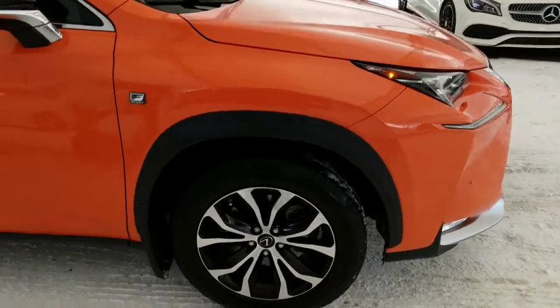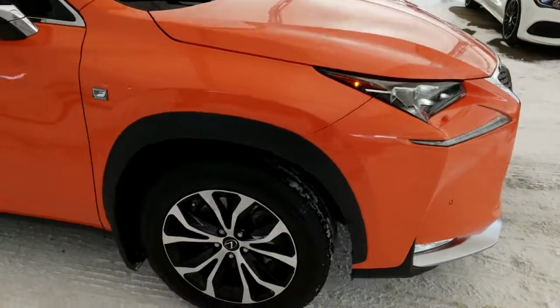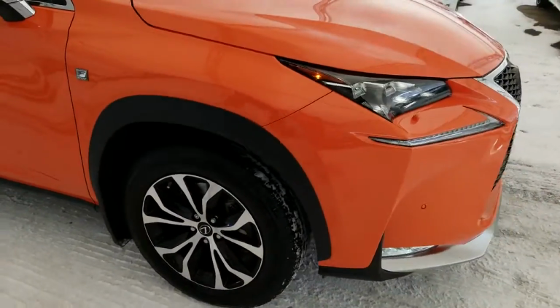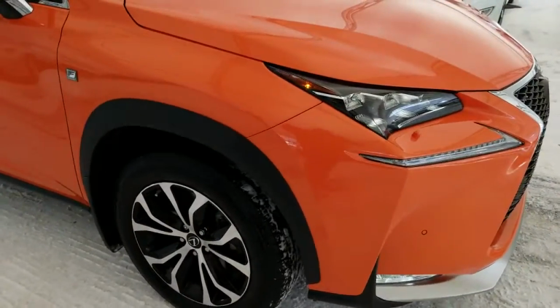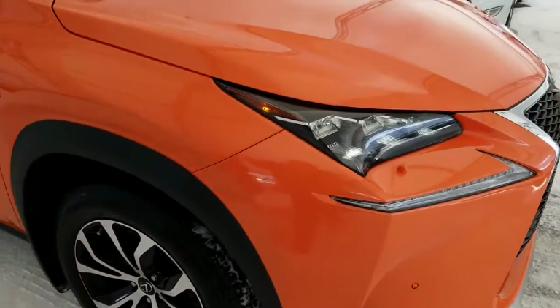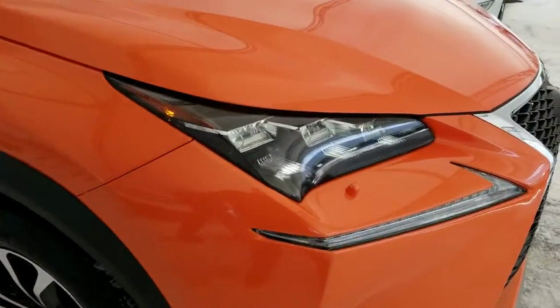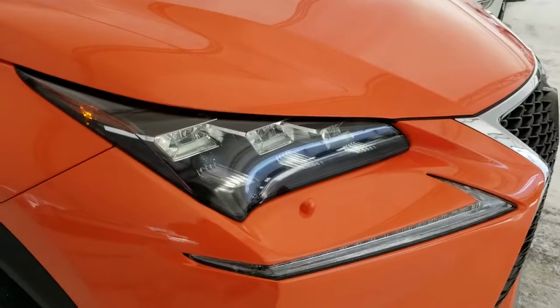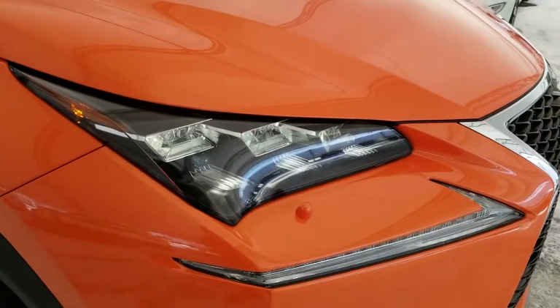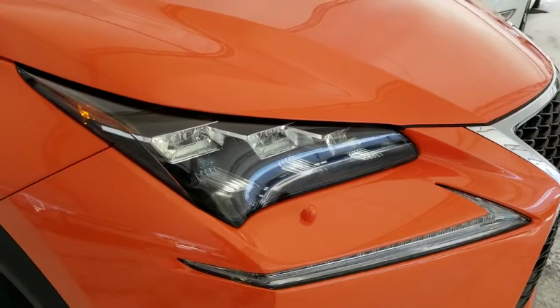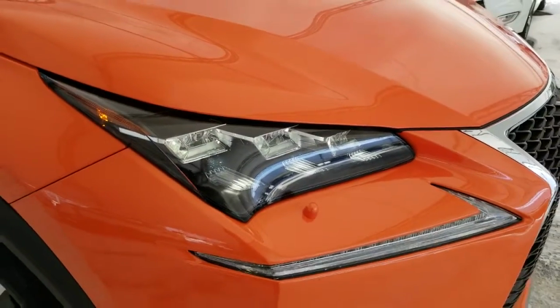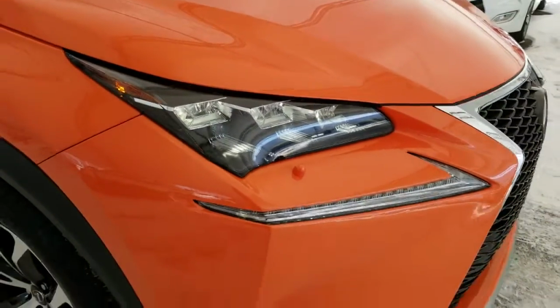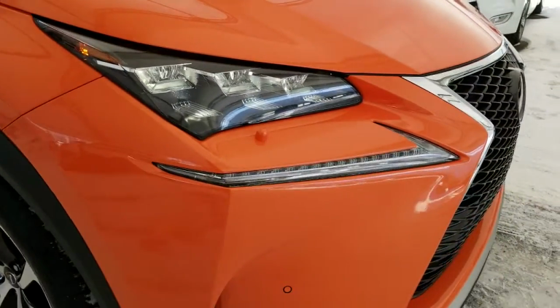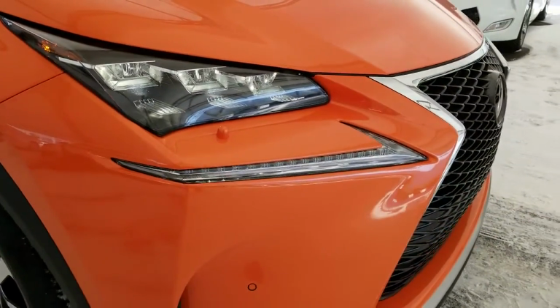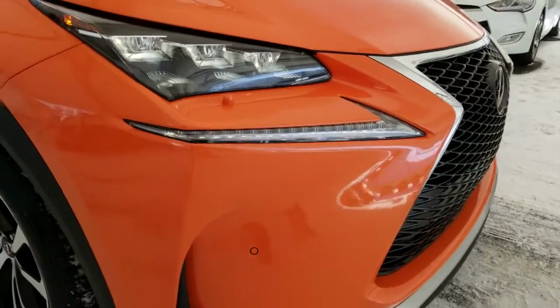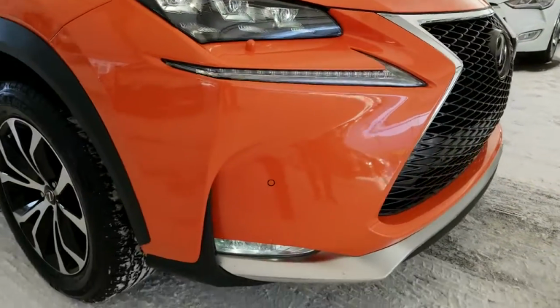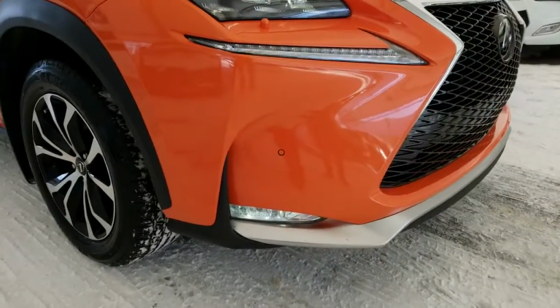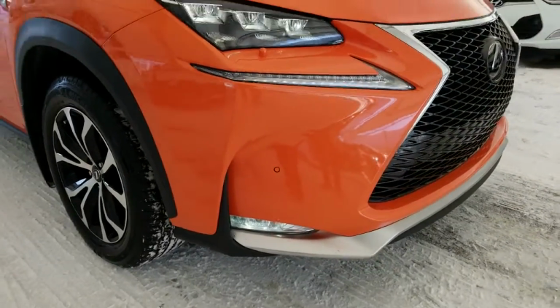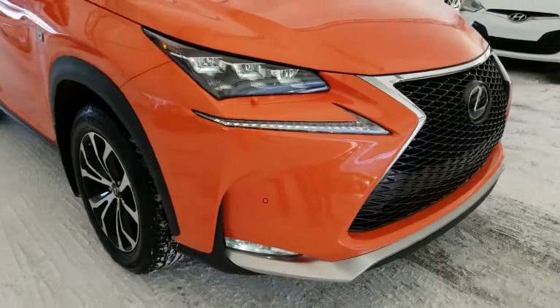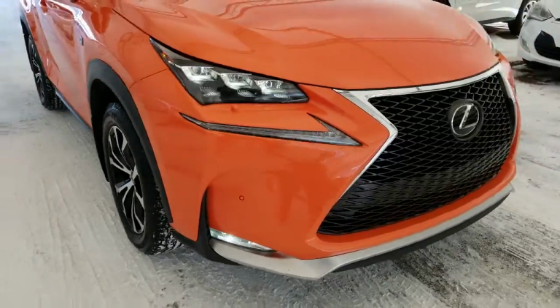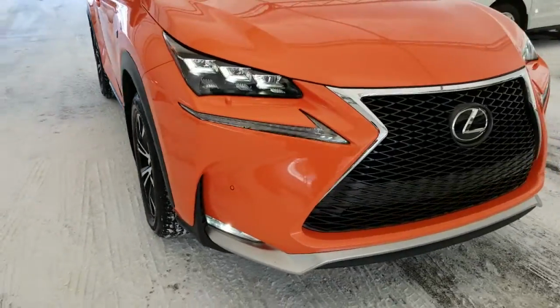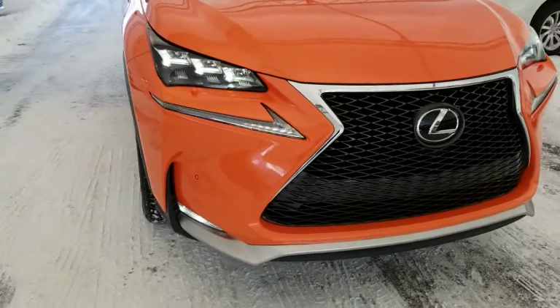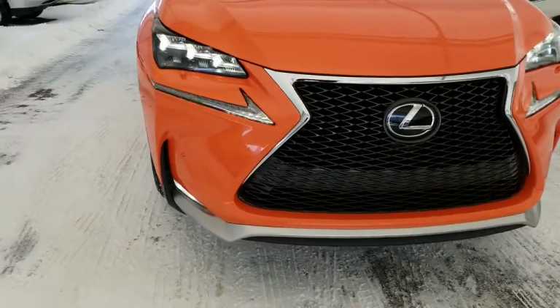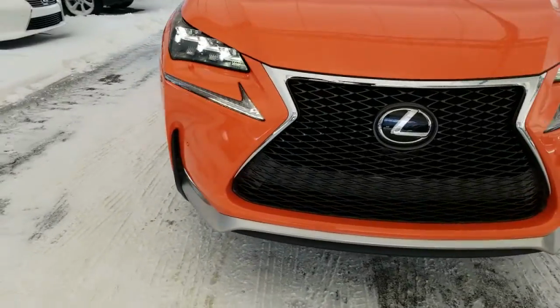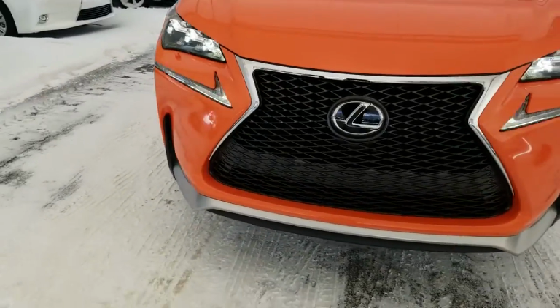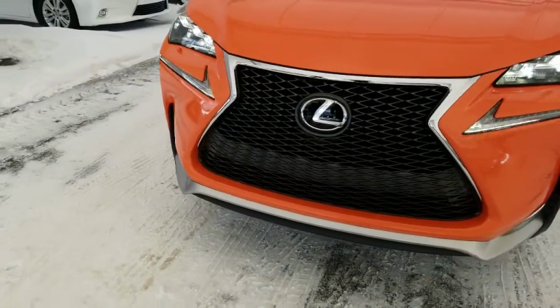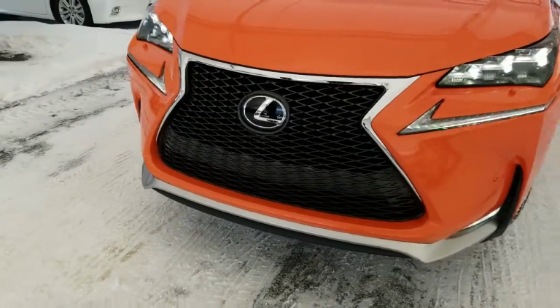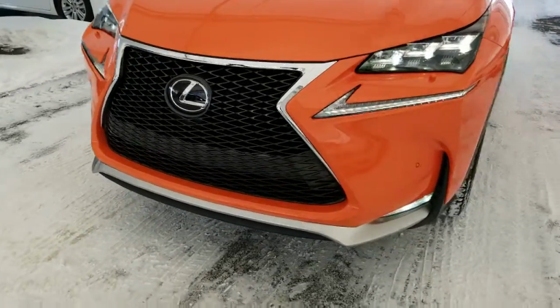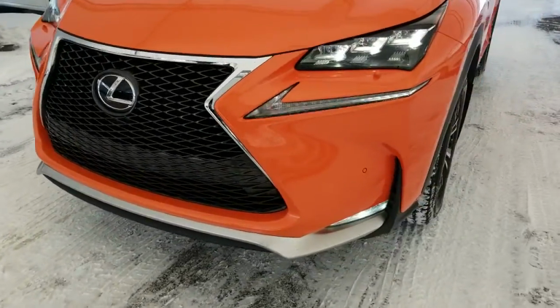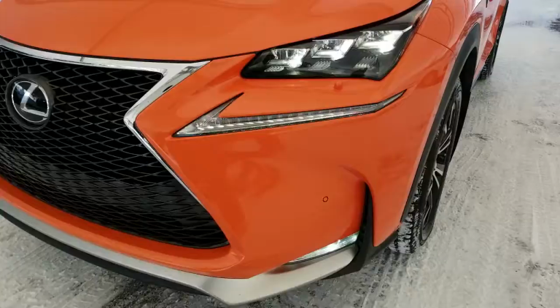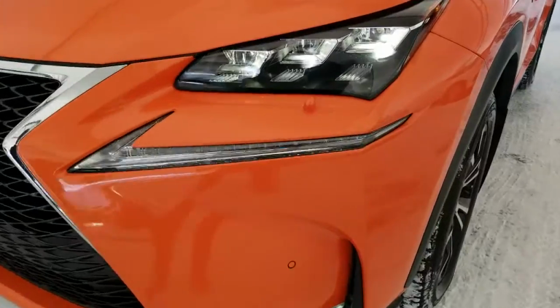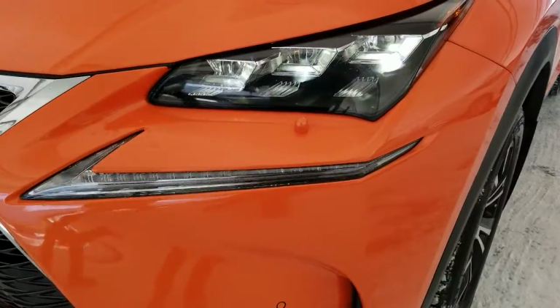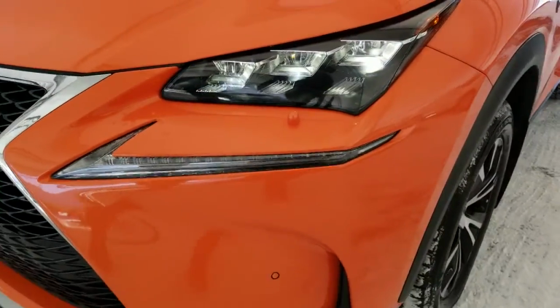Some of the features include premium LED headlamps with the auto-leveling headlamp system, LED daytime running lights, LED fog lights, F-Sport front grille, front and rear park assist sensors, and headlamp washers.